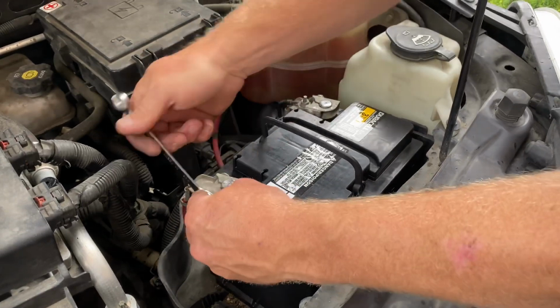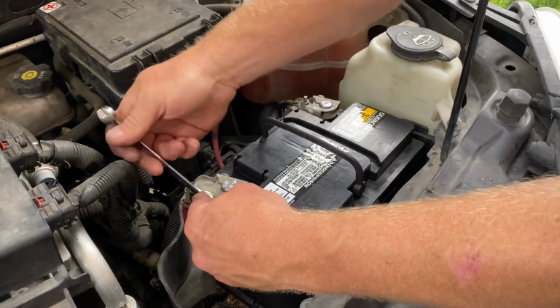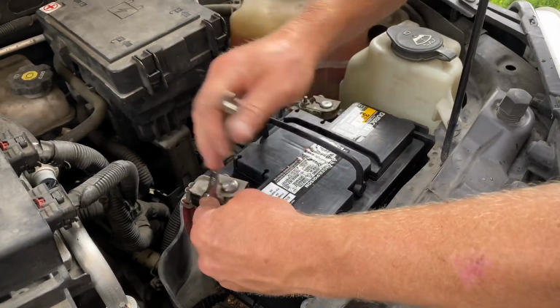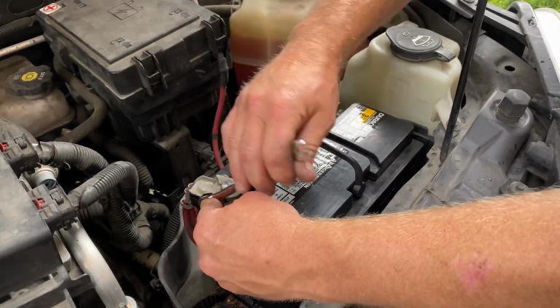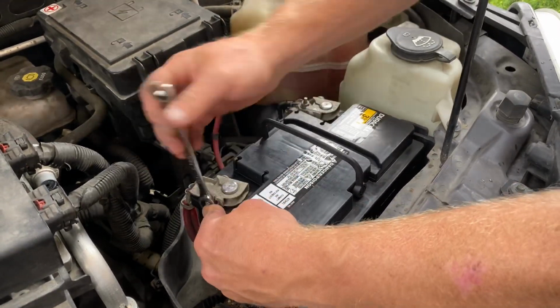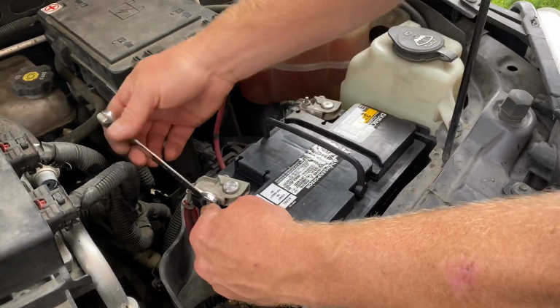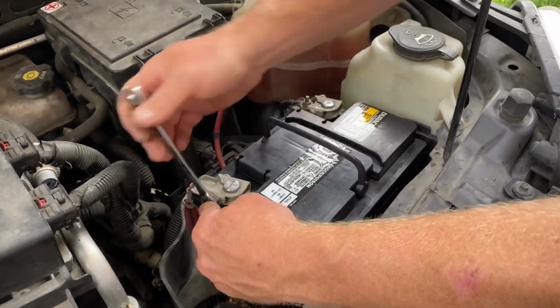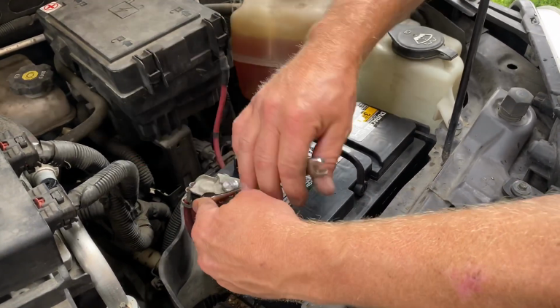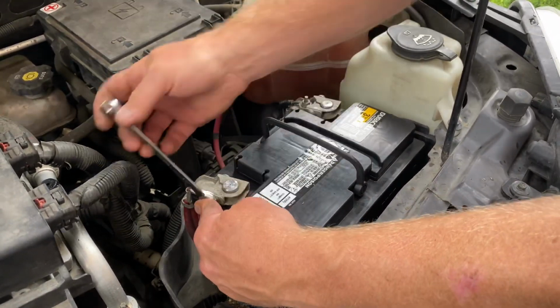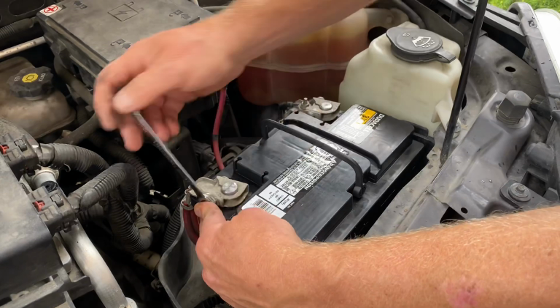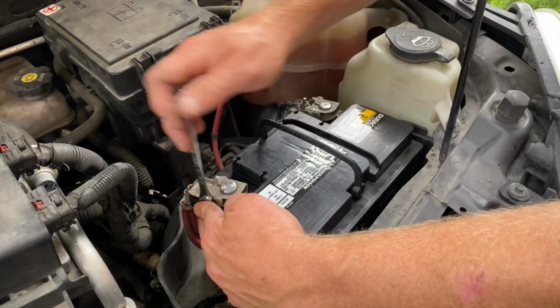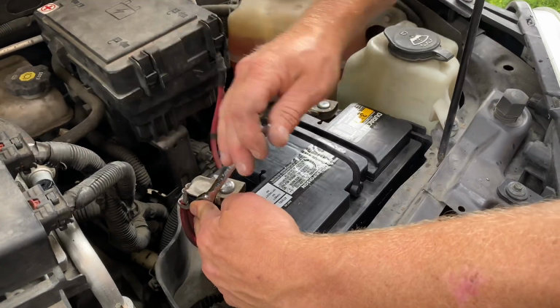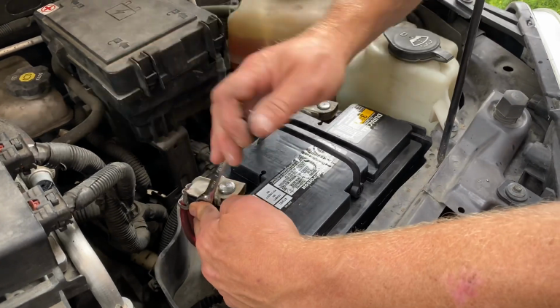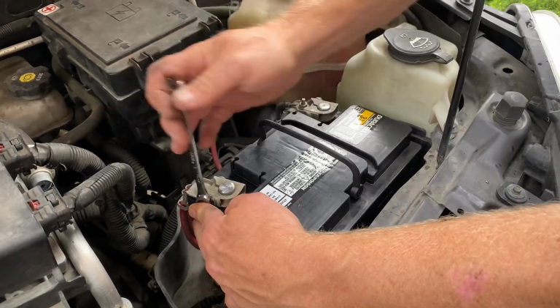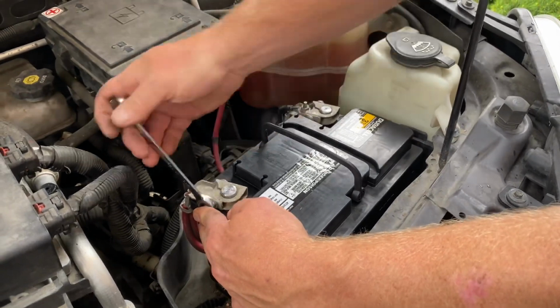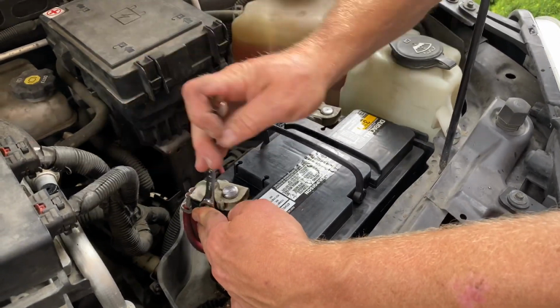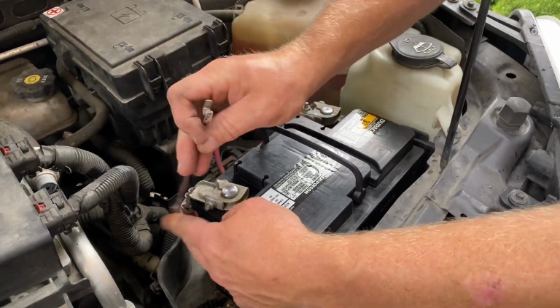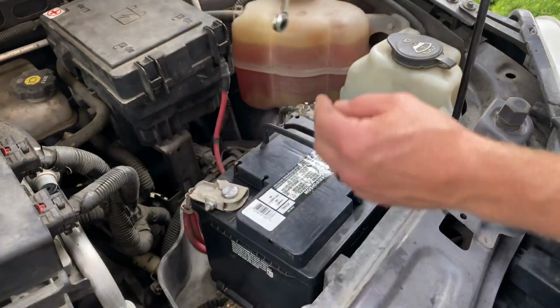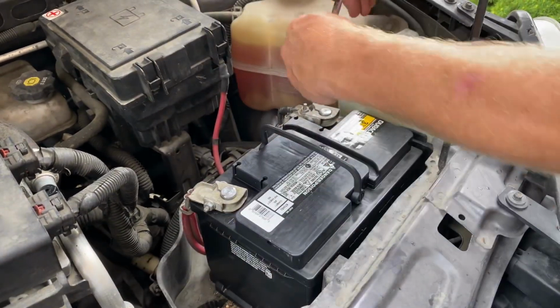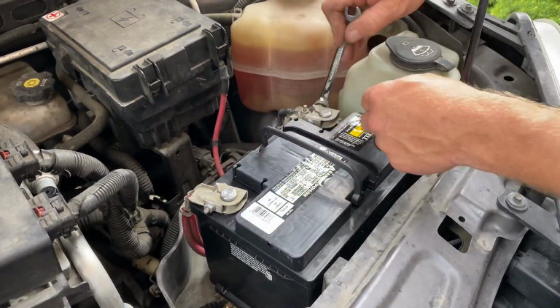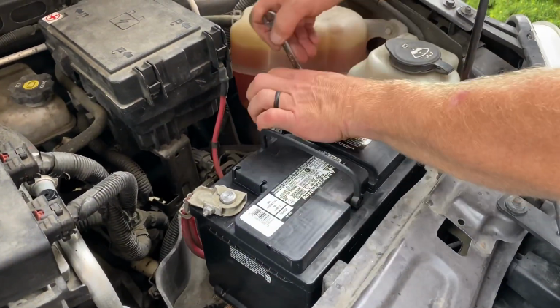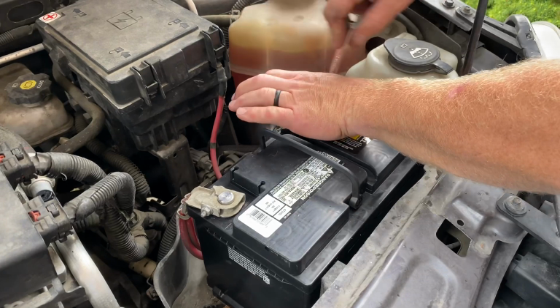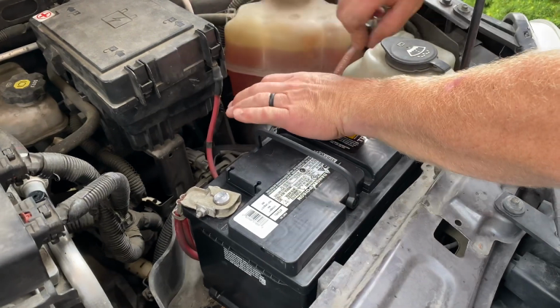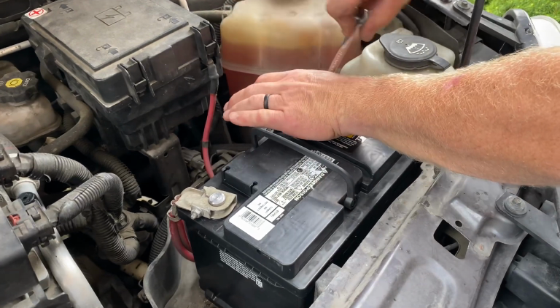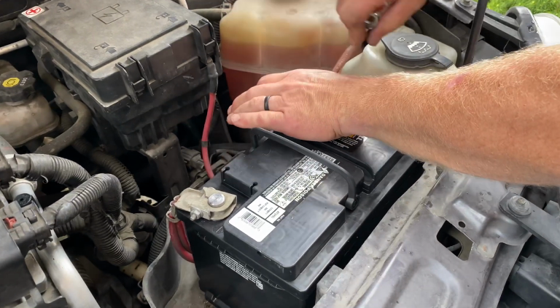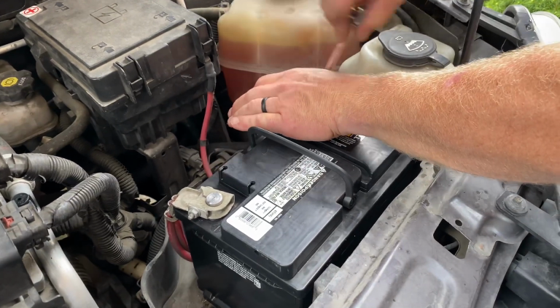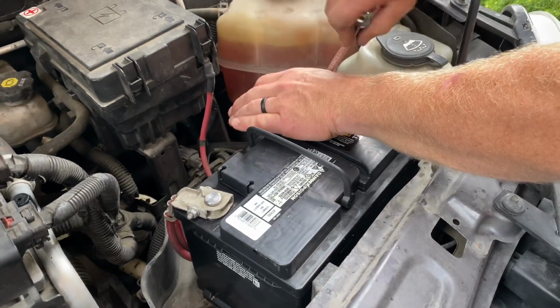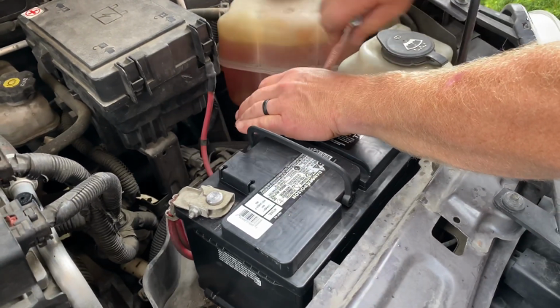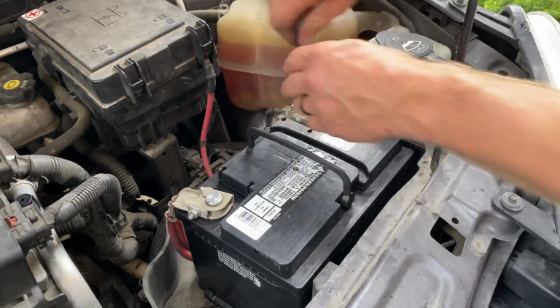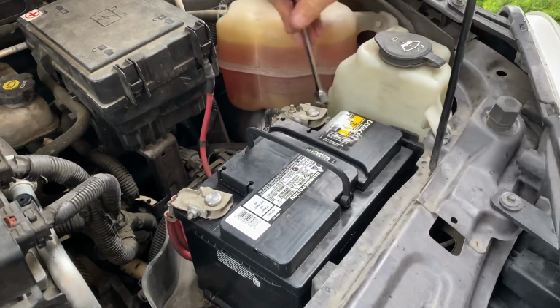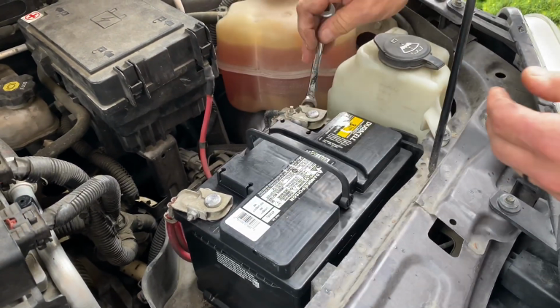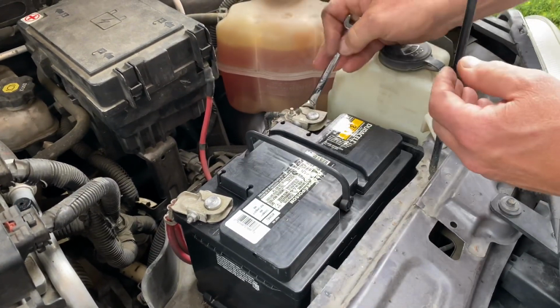I'll tighten the terminals back up using my 10-millimeter ratcheting wrench. Doesn't have to be real tight — just want to make sure that it's snugged down onto the terminals and that they do not rotate.